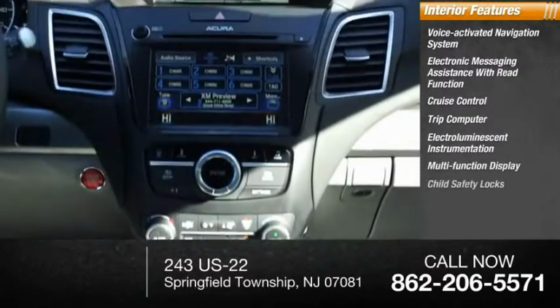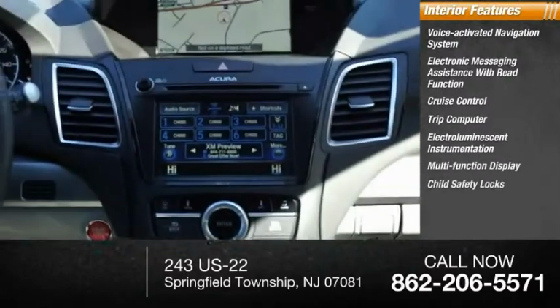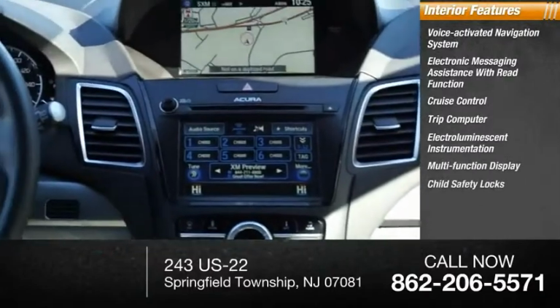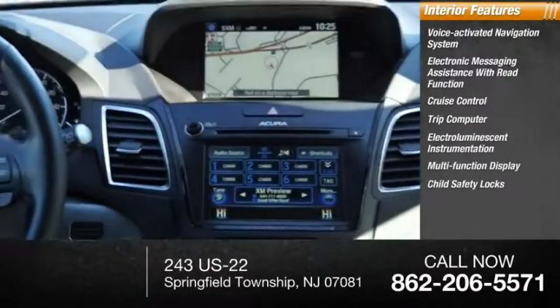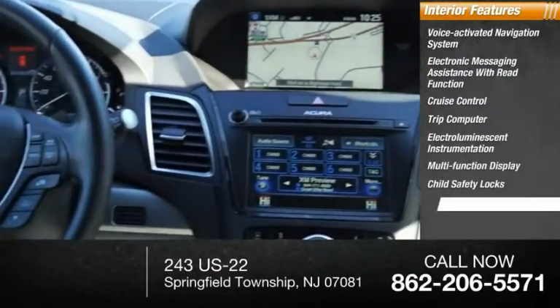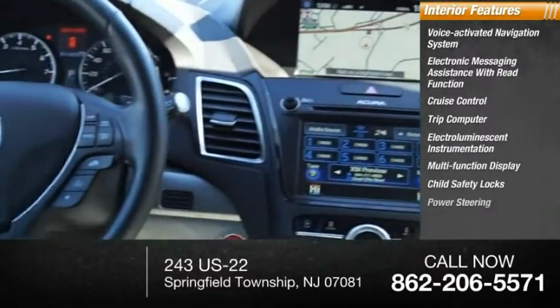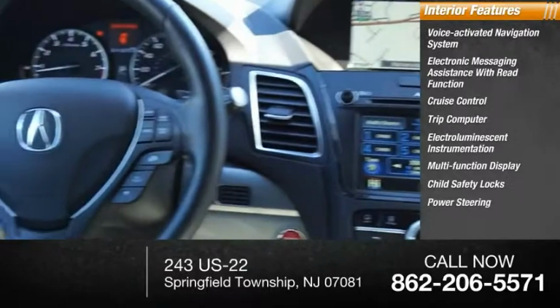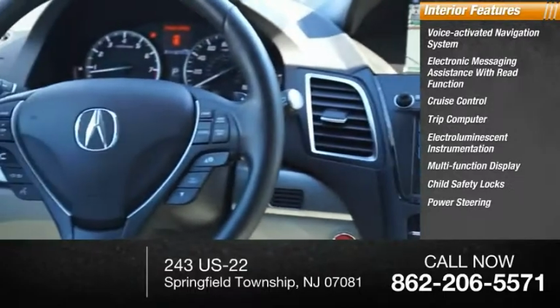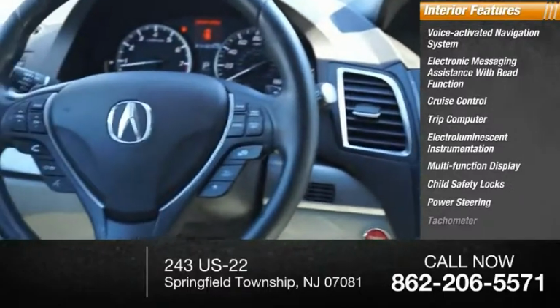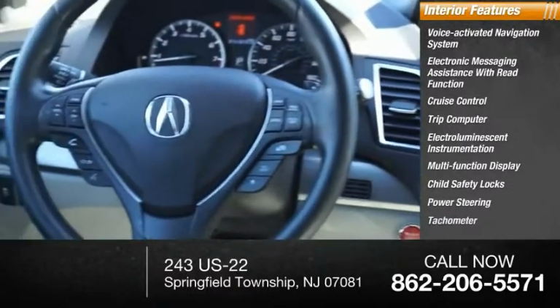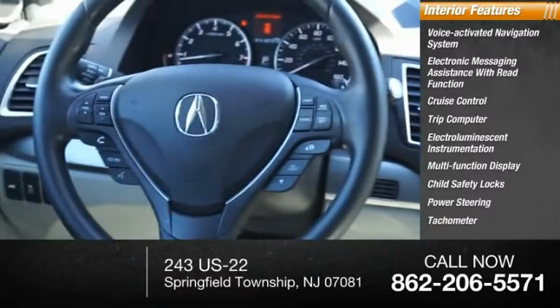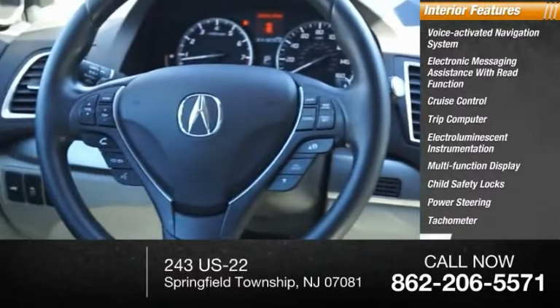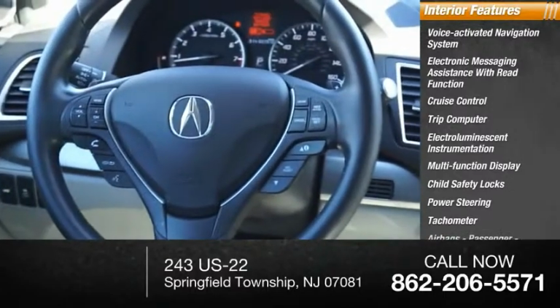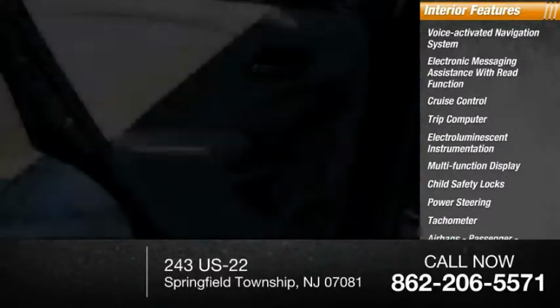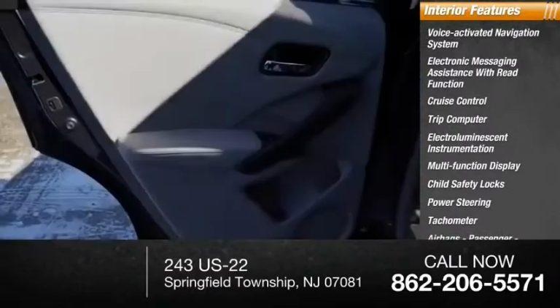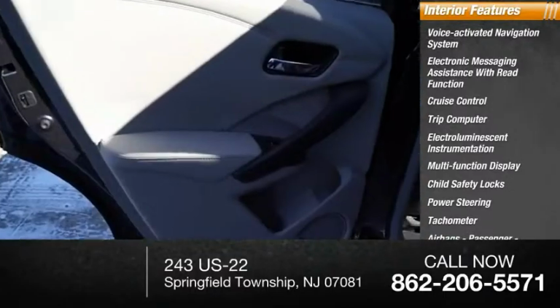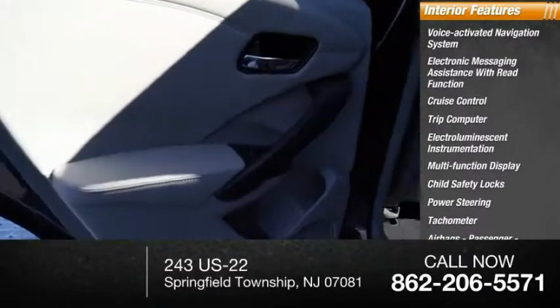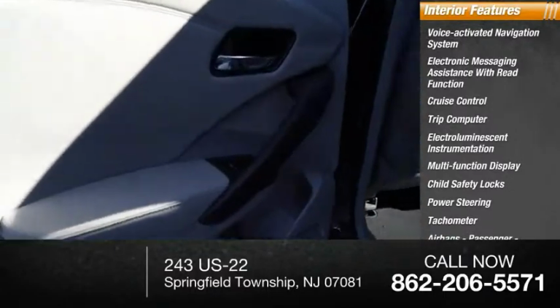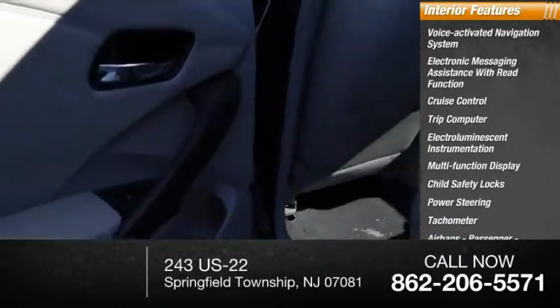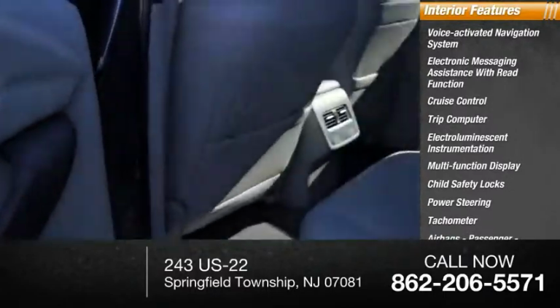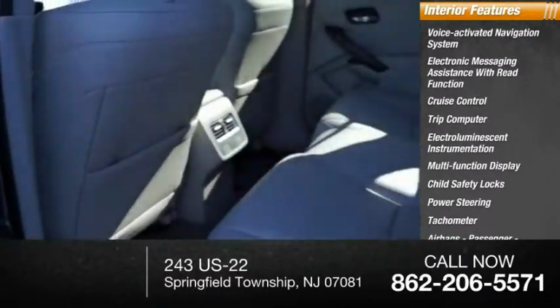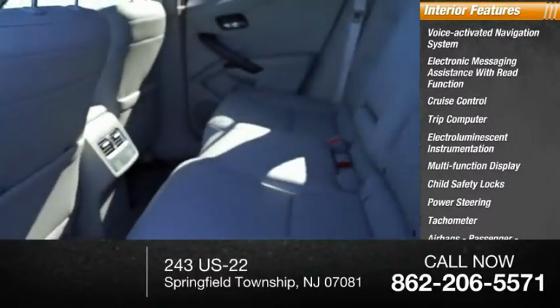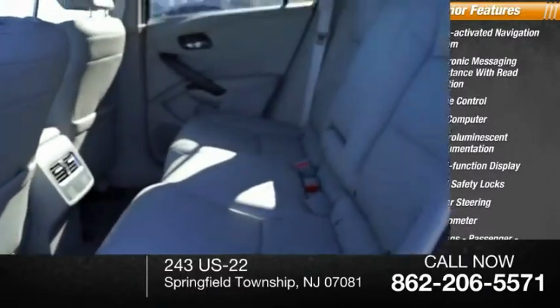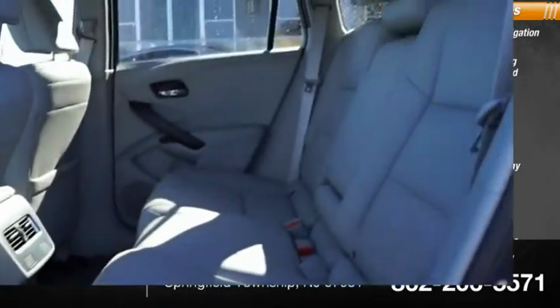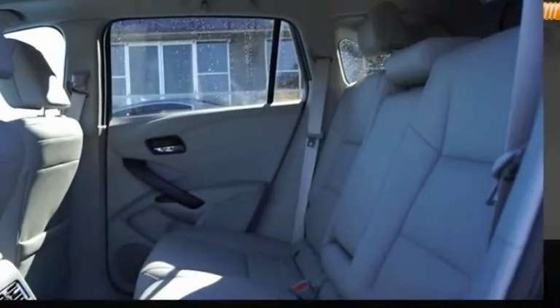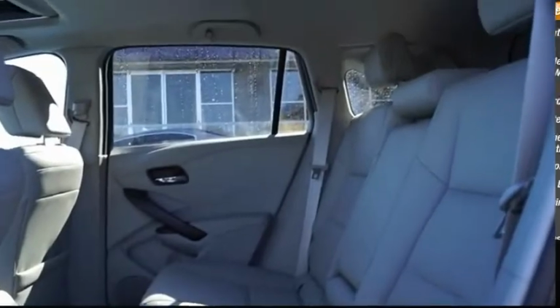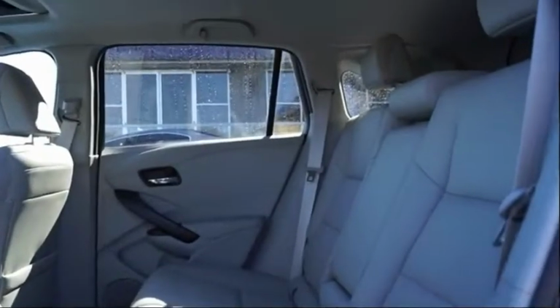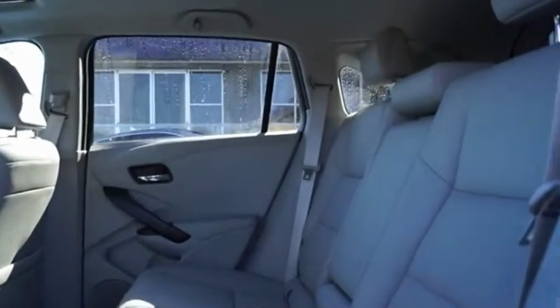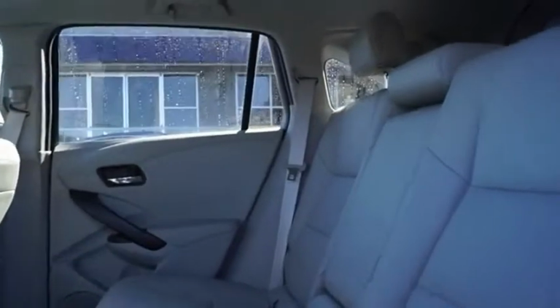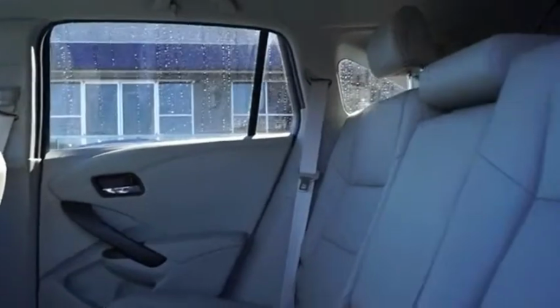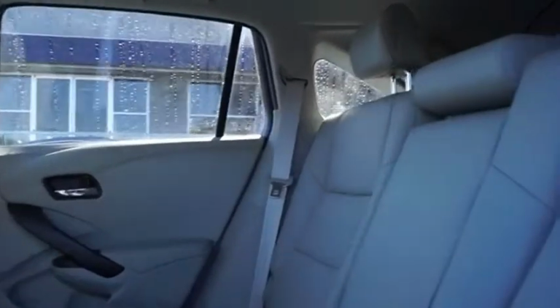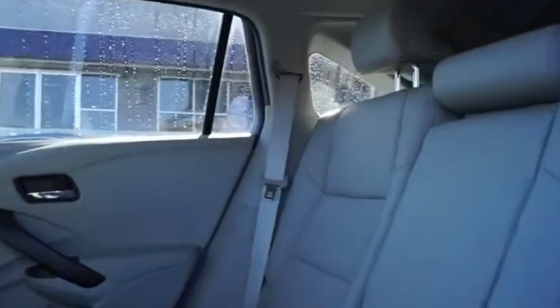Also included are child safety locks, power steering, tachometer, airbags, passenger occupant sensing deactivation. Your new ride is just a phone call away.